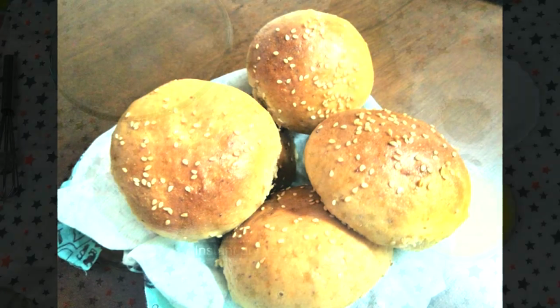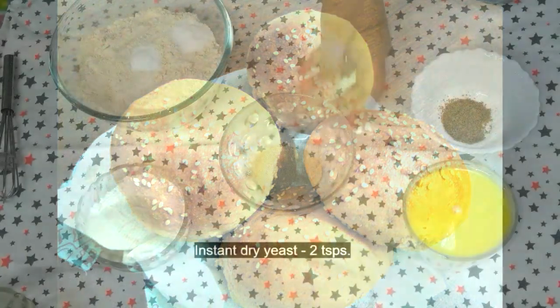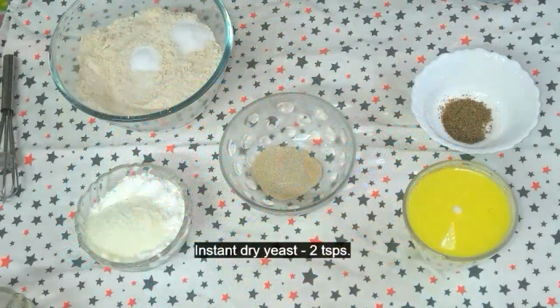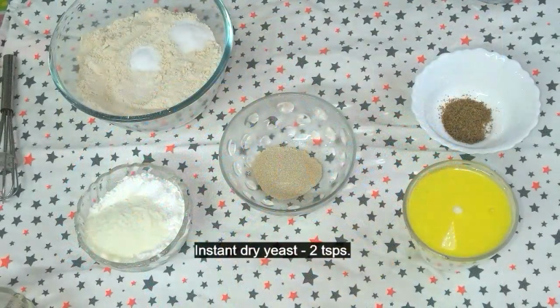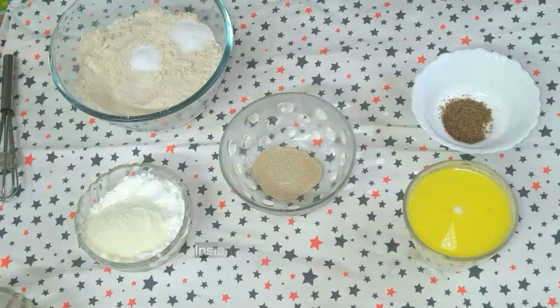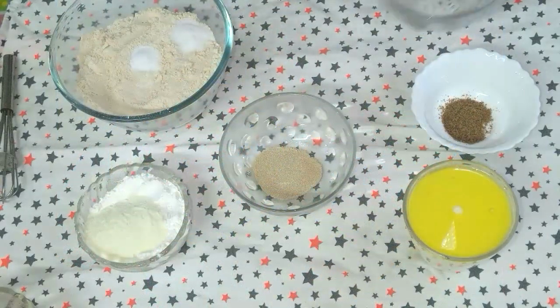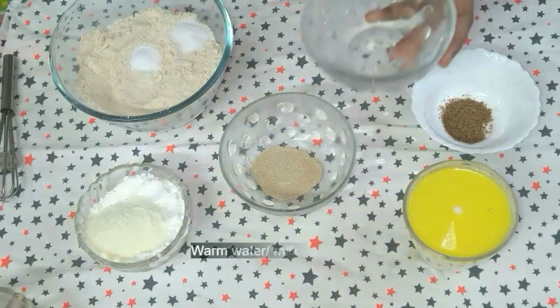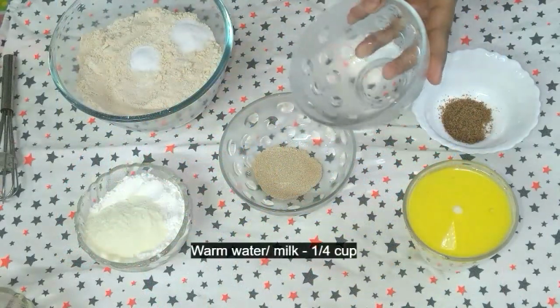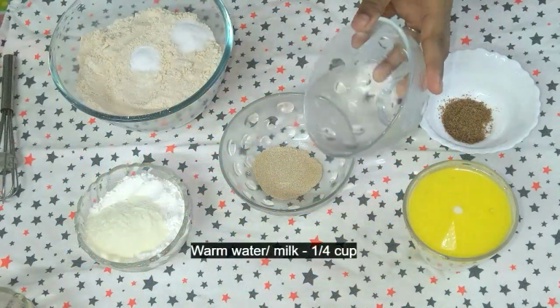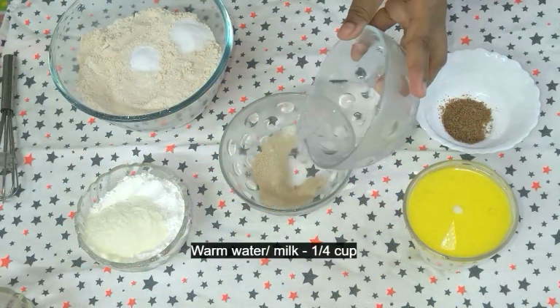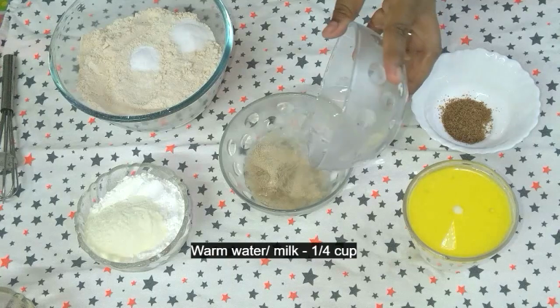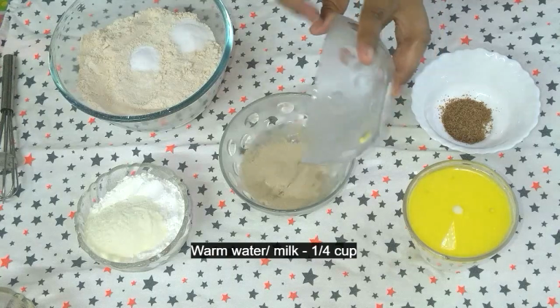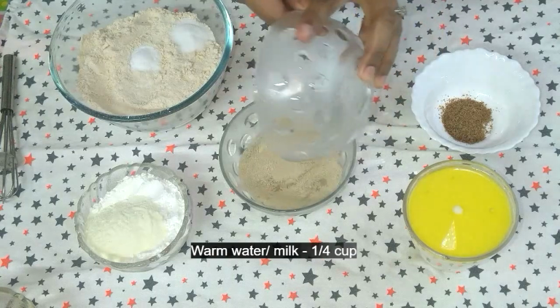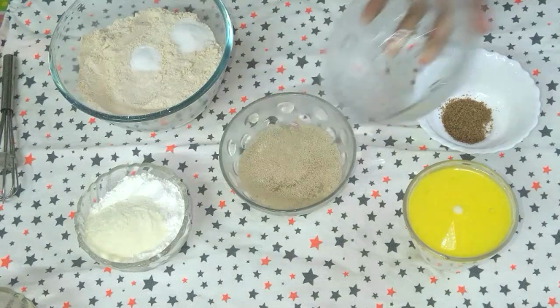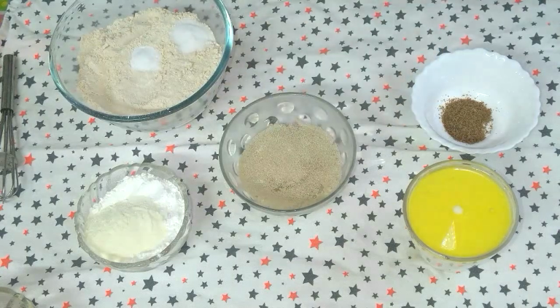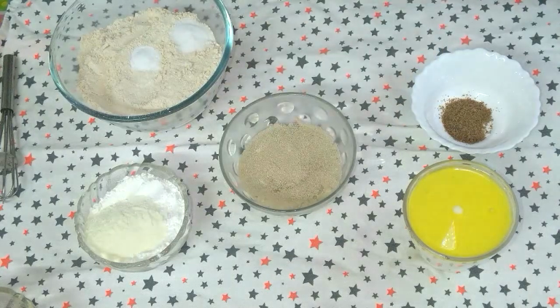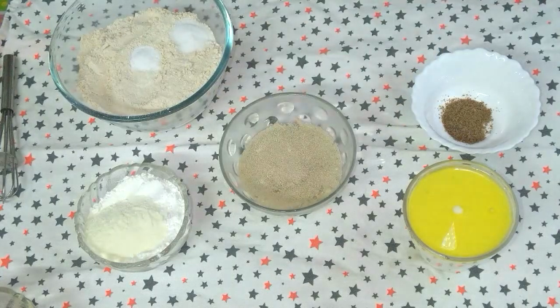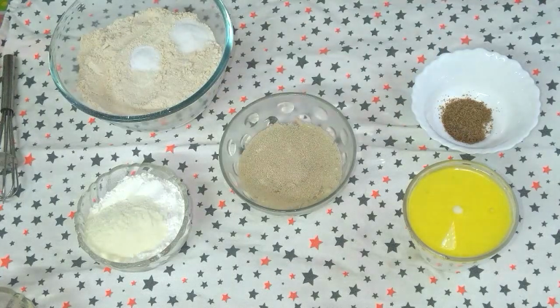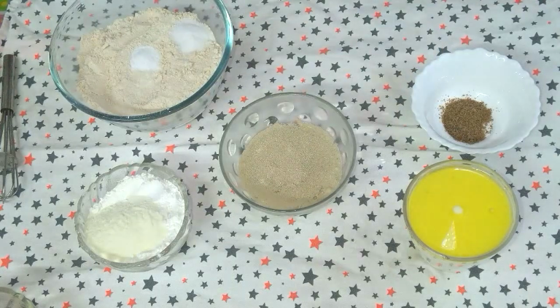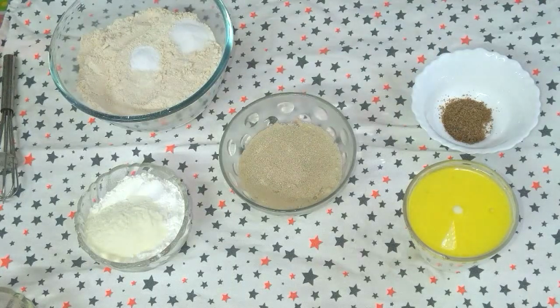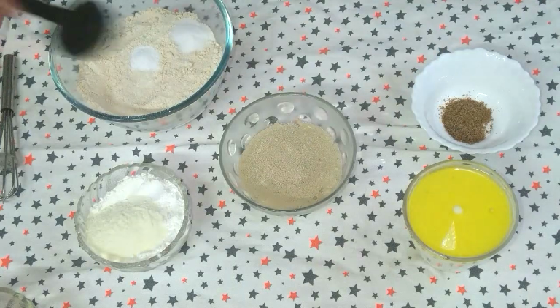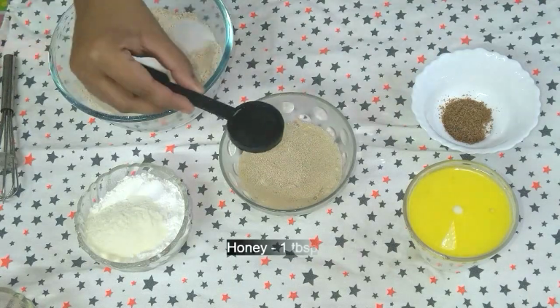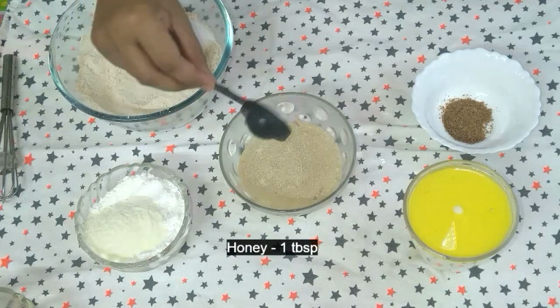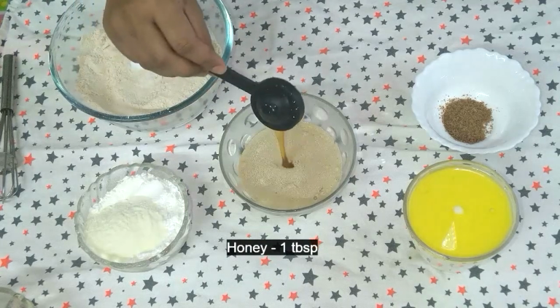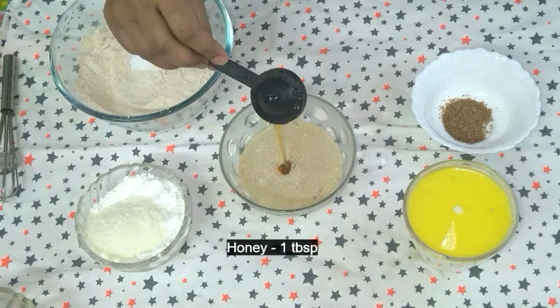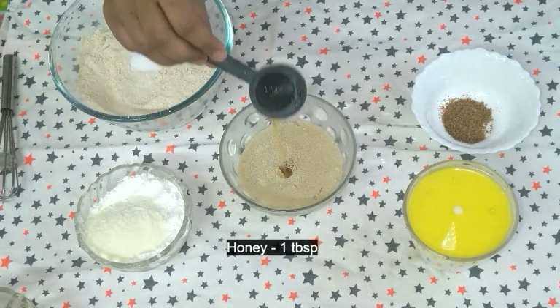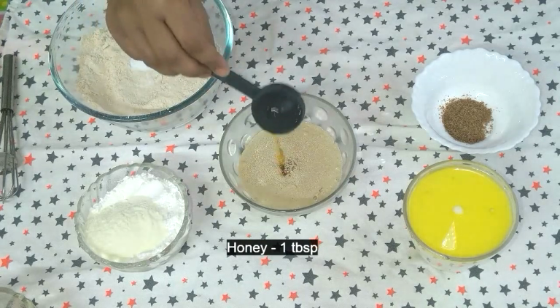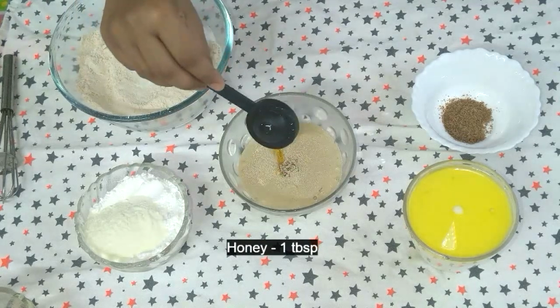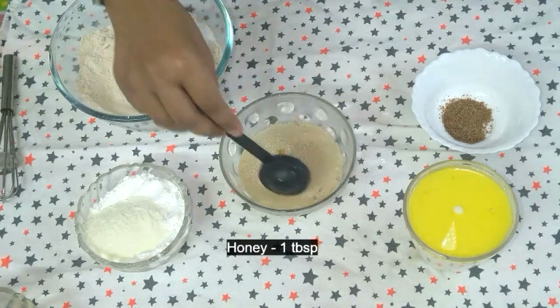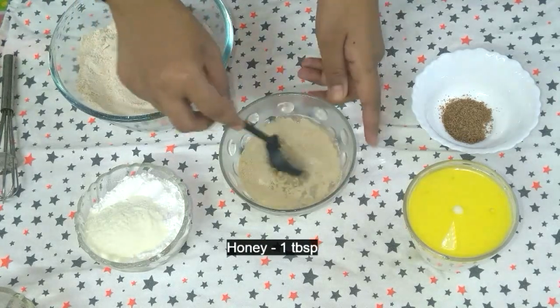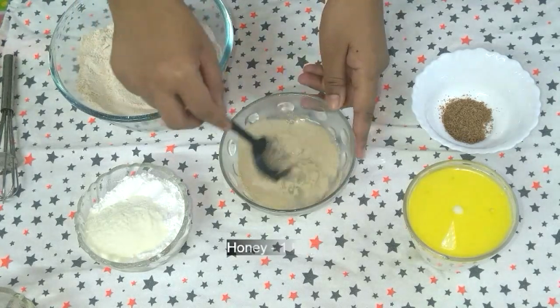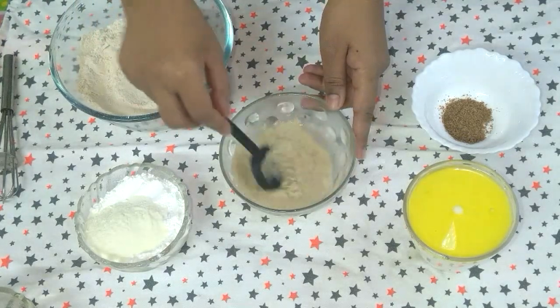2 teaspoons of instant dry yeast, 1 fourth cup of warm water or warm milk, 1 tablespoon of honey. Mix well and keep it aside.